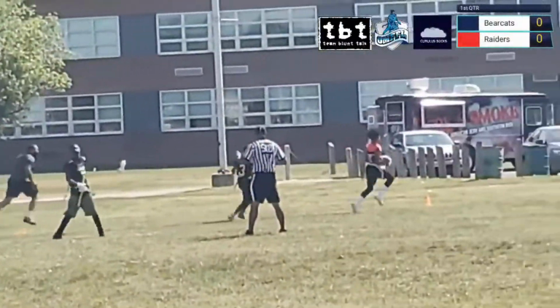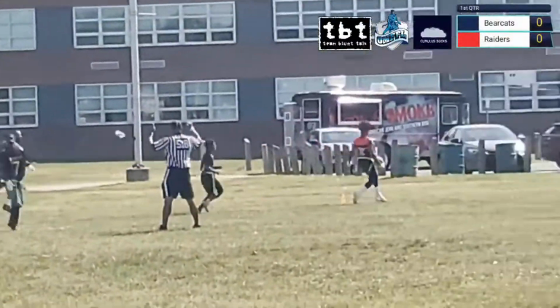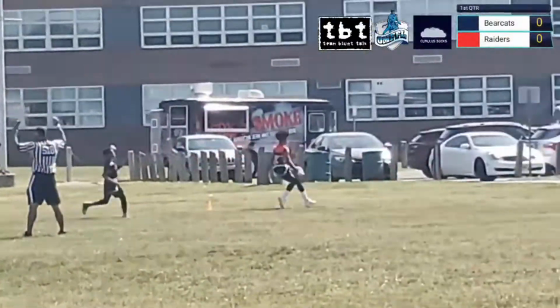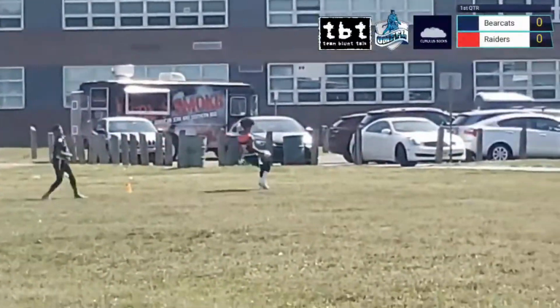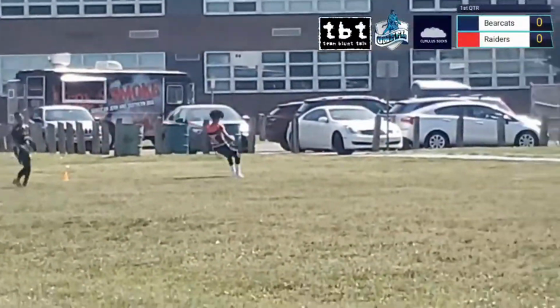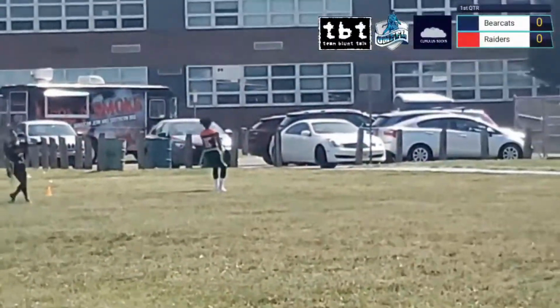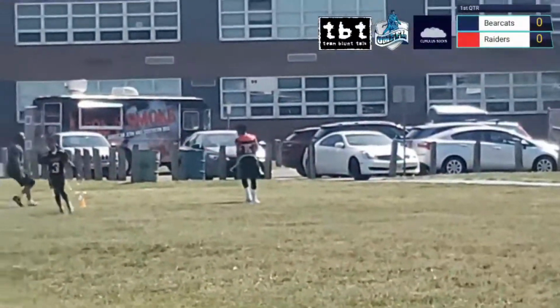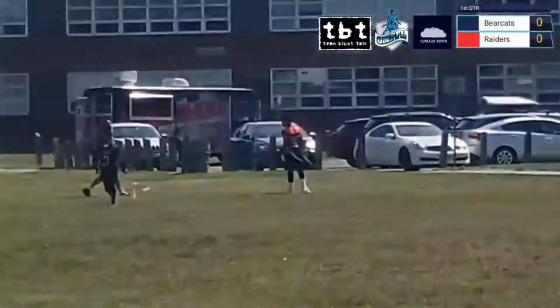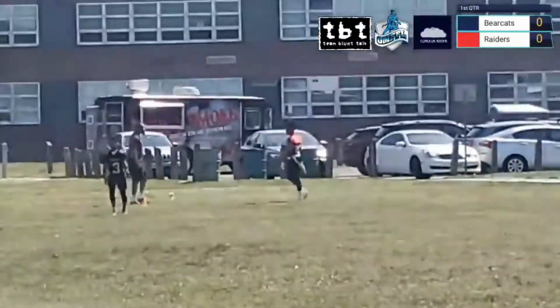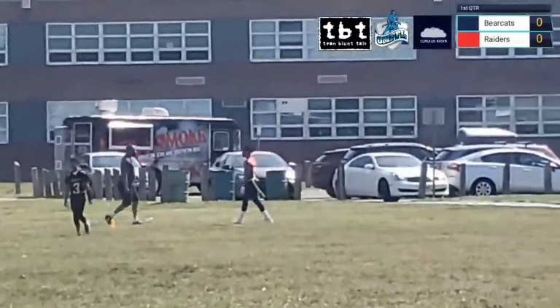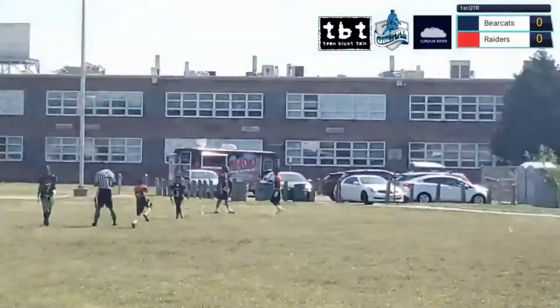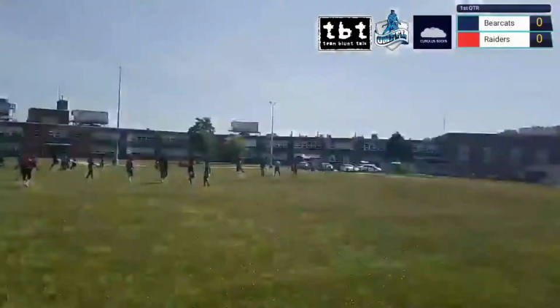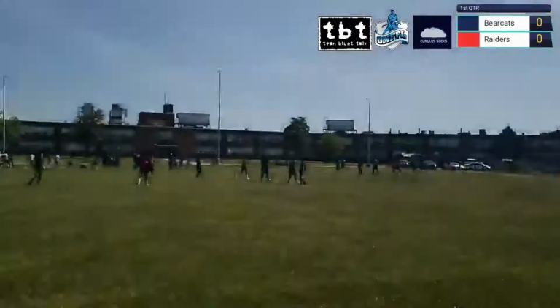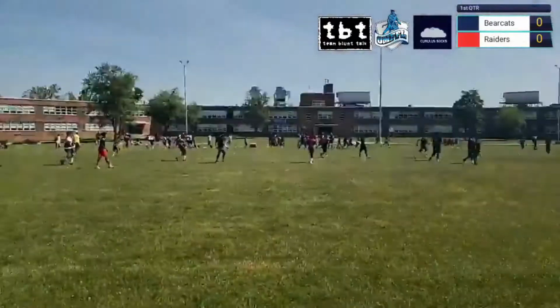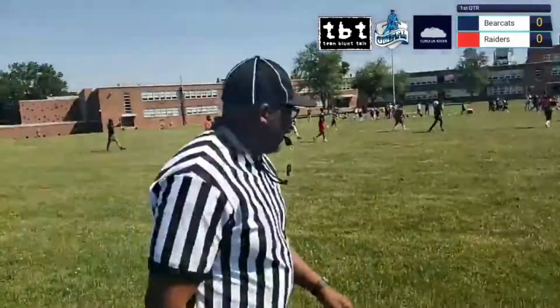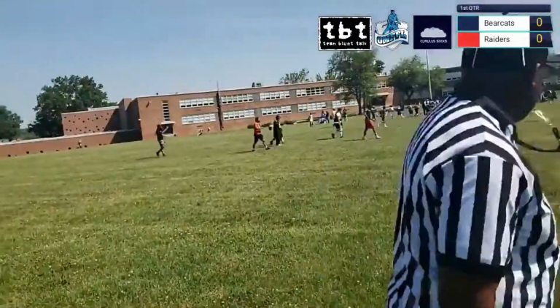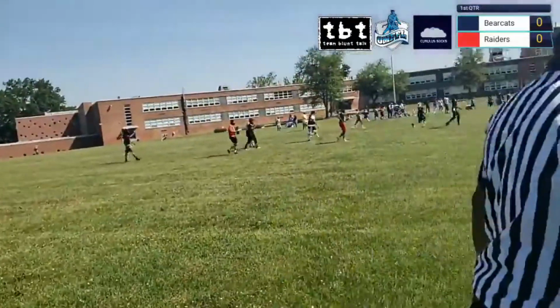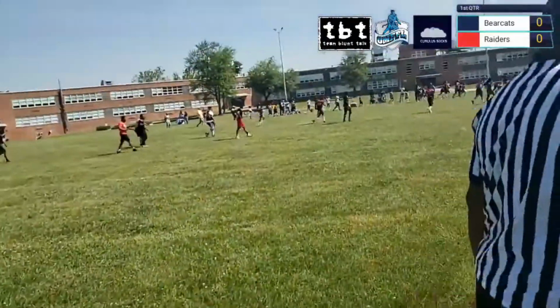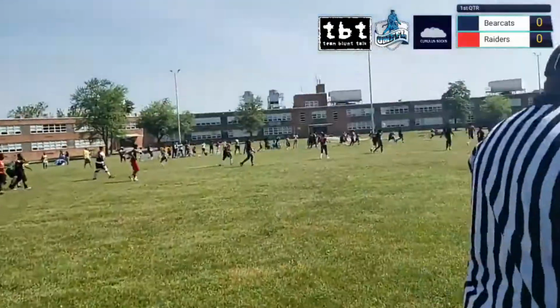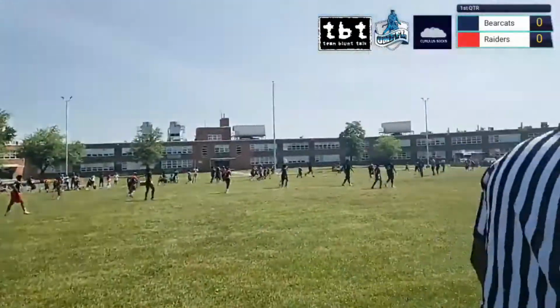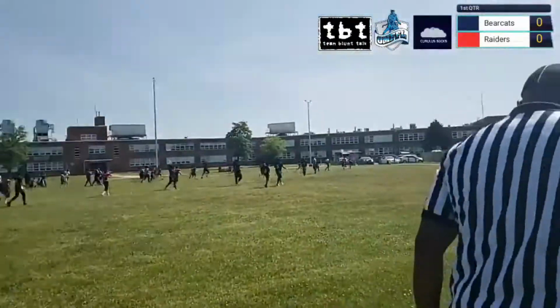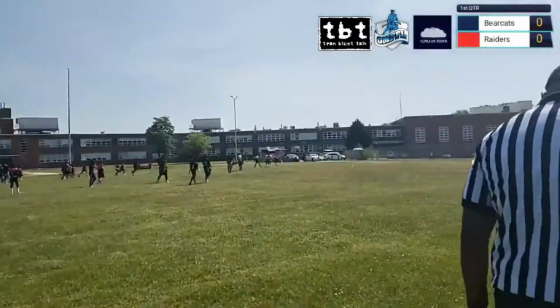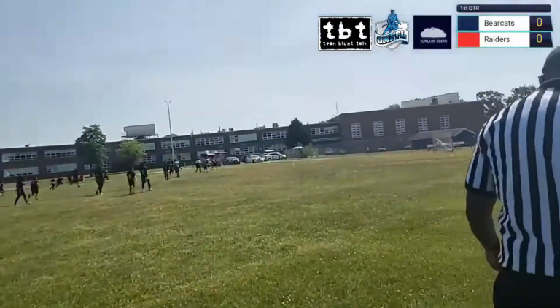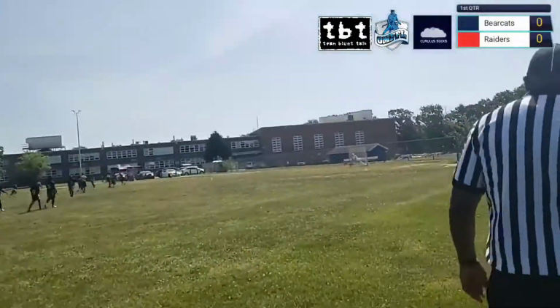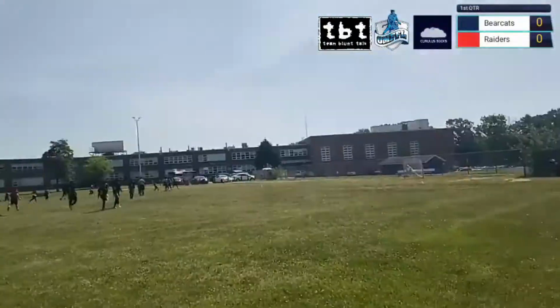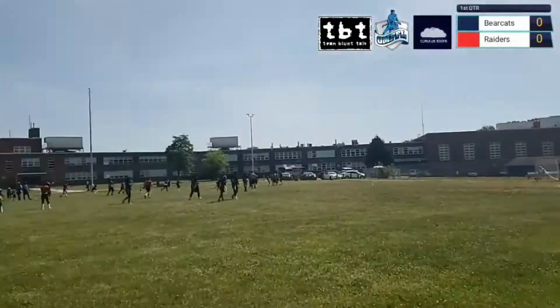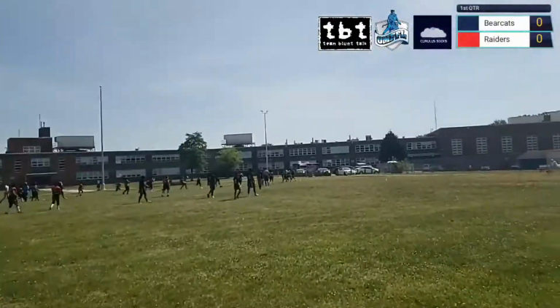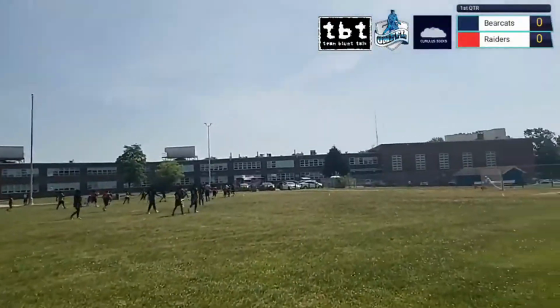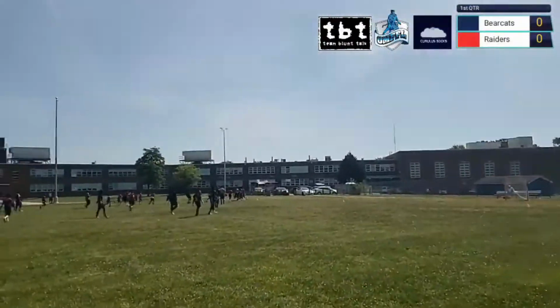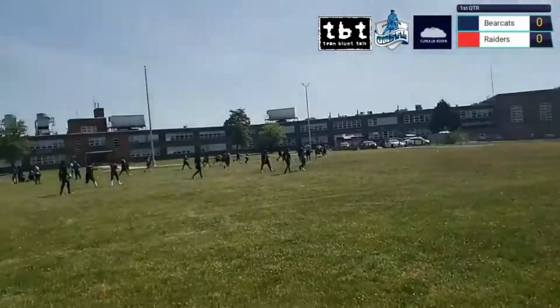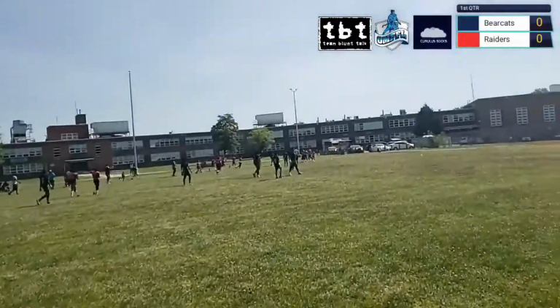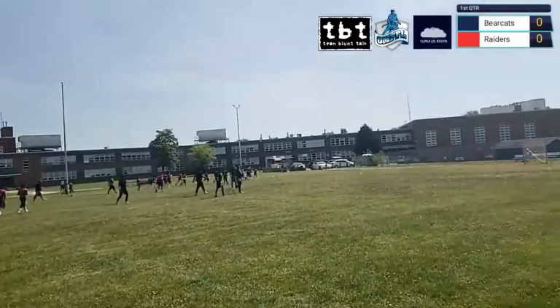Down the field — that's a touchdown for the Raiders! And they take a six to nothing lead to start.